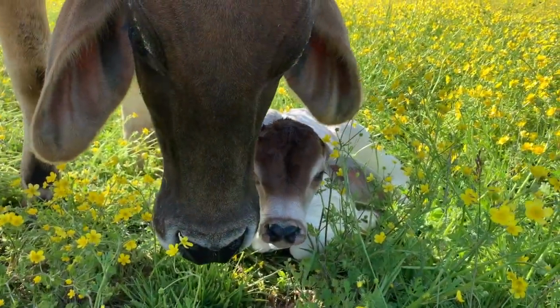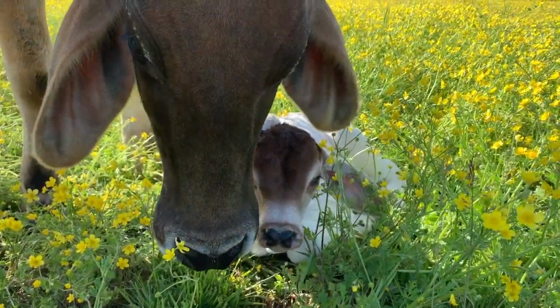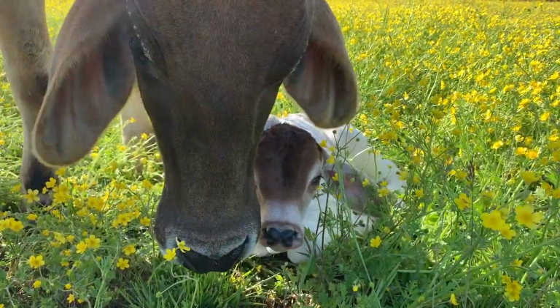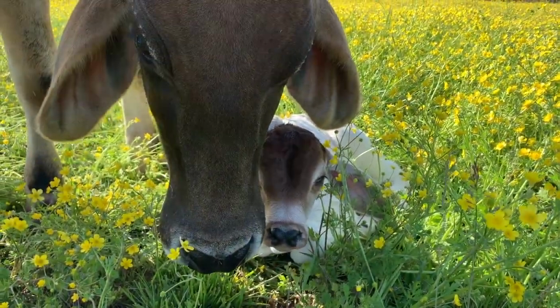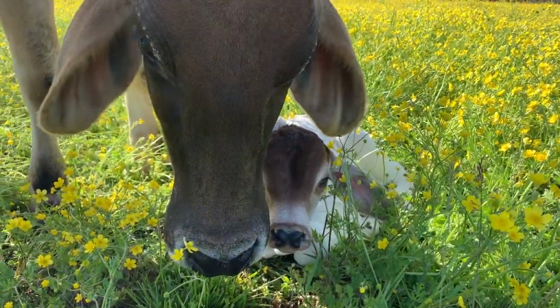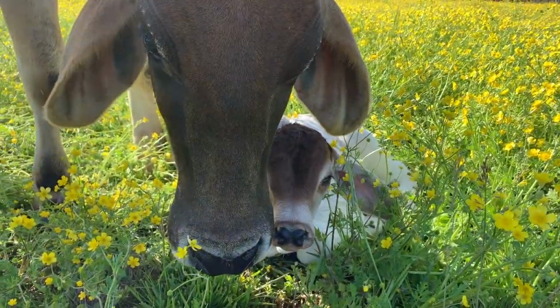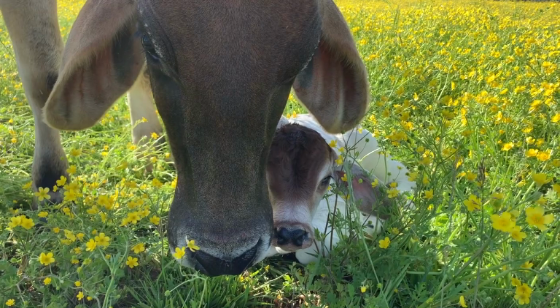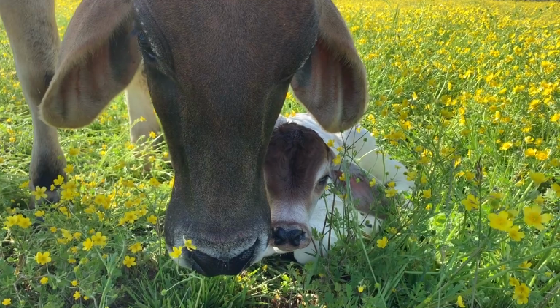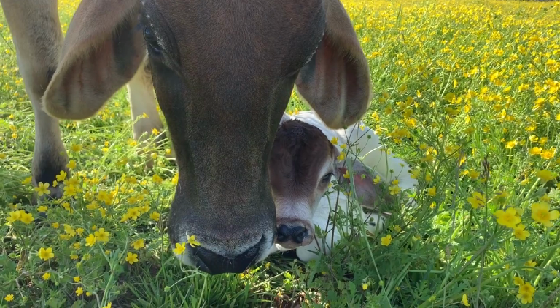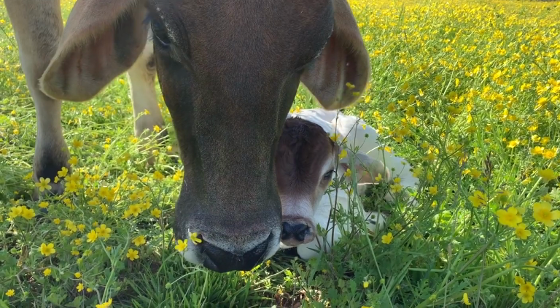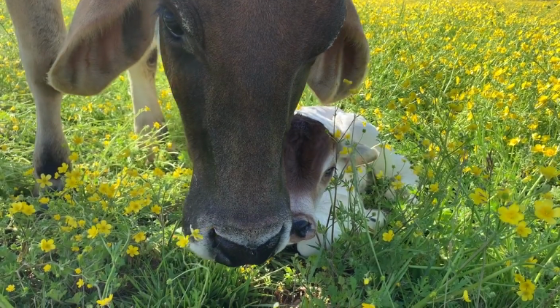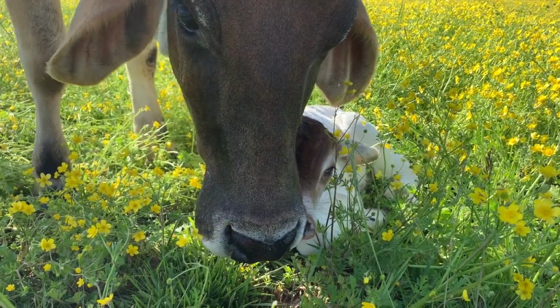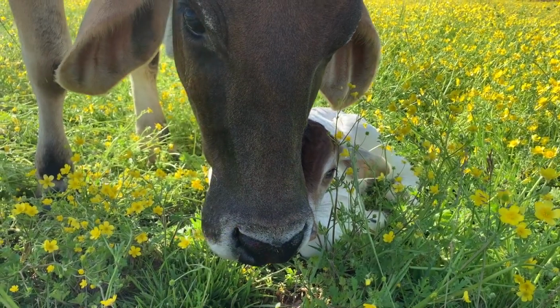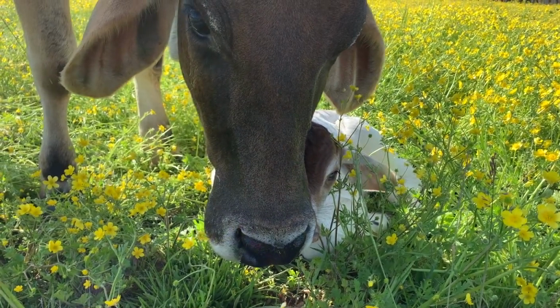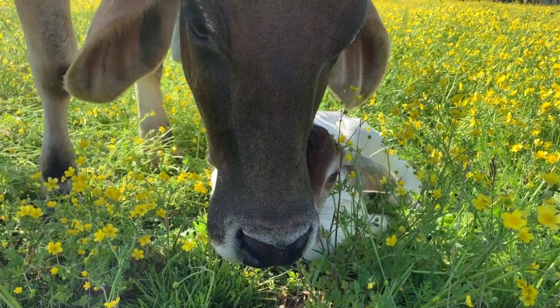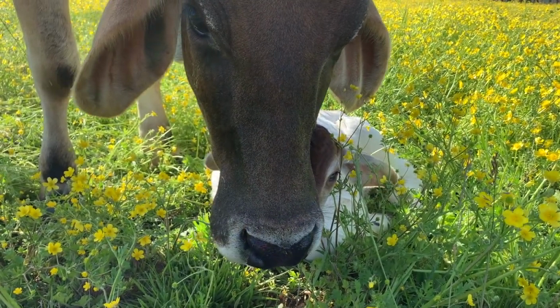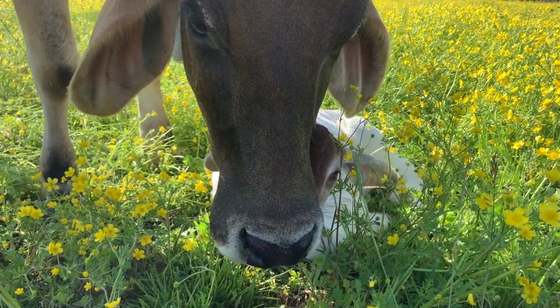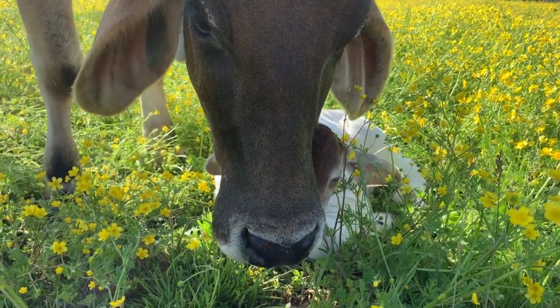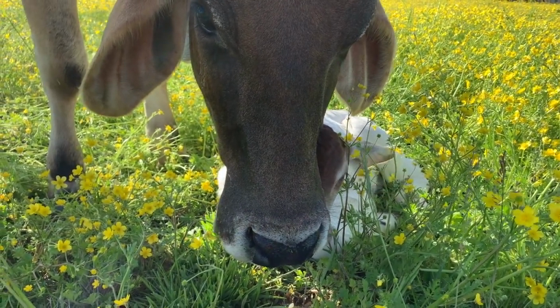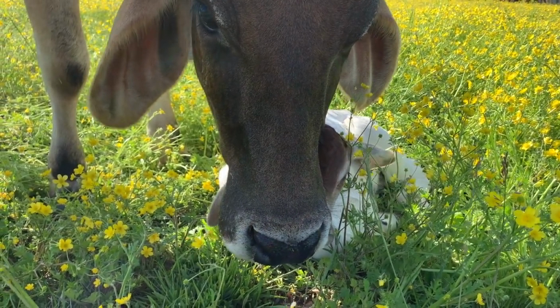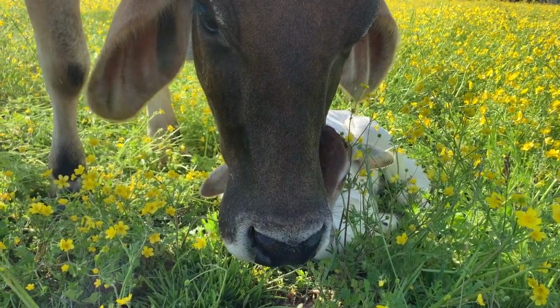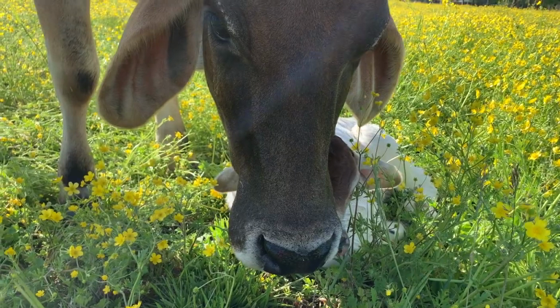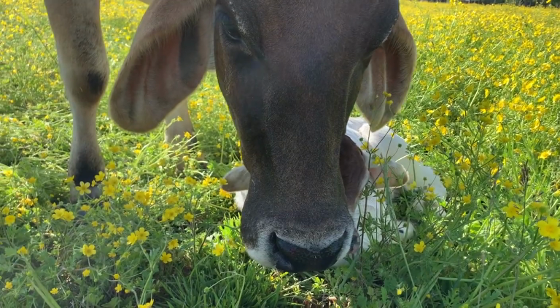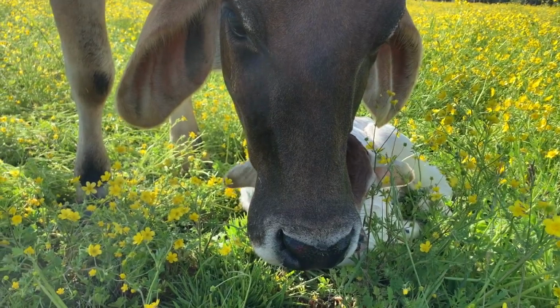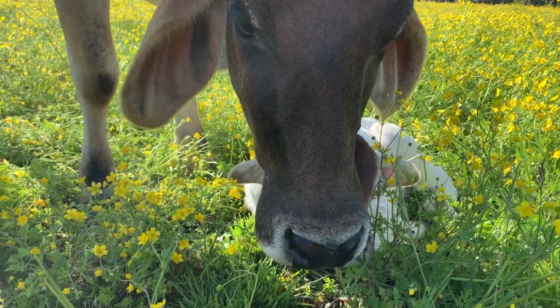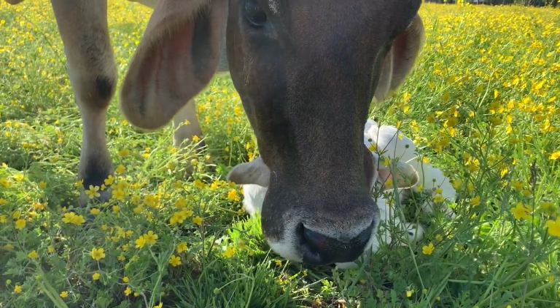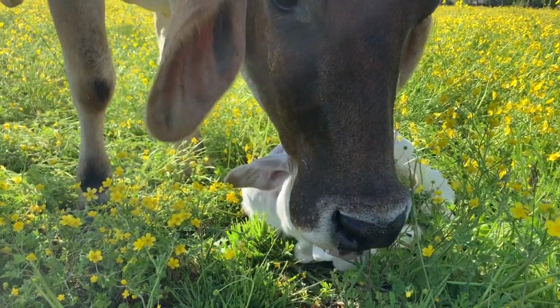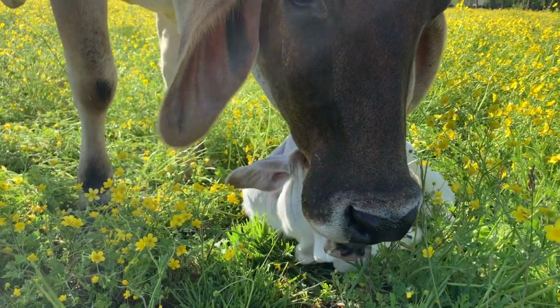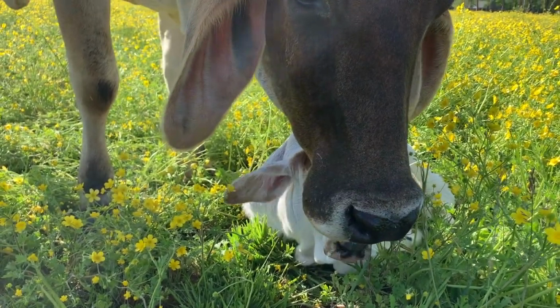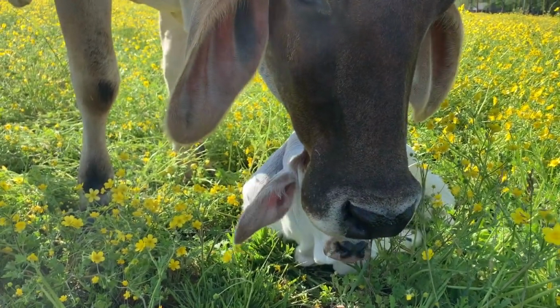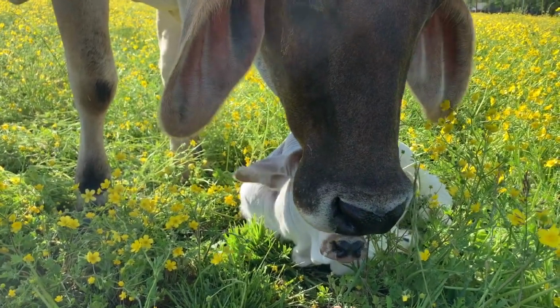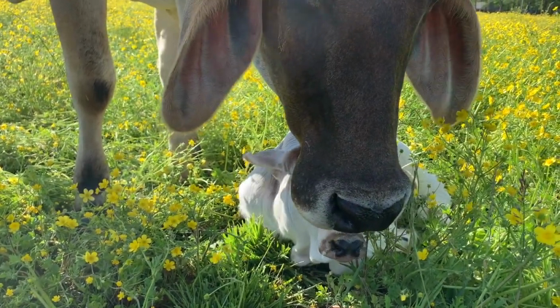Oh my goodness, how cute. You are adorable. Bunny, raise your head up so I can see the baby. Please.